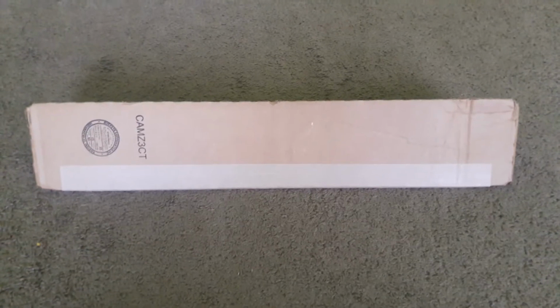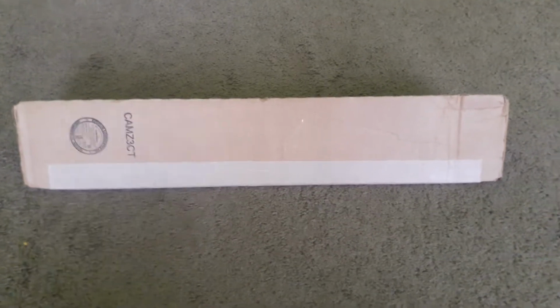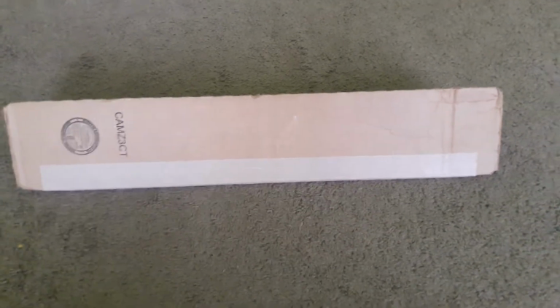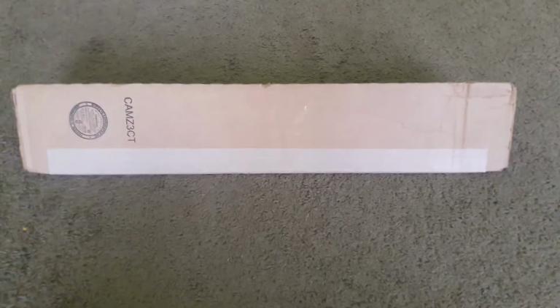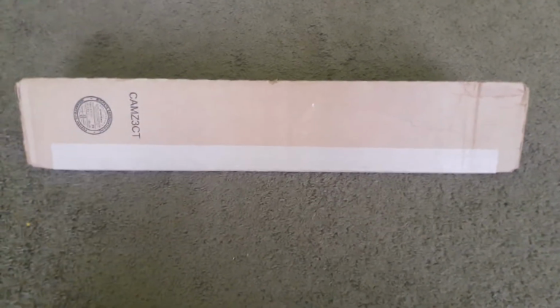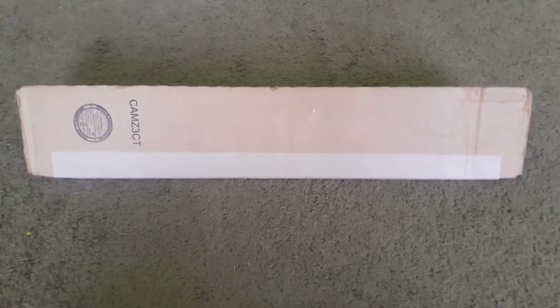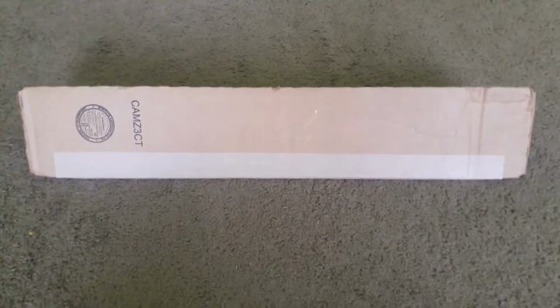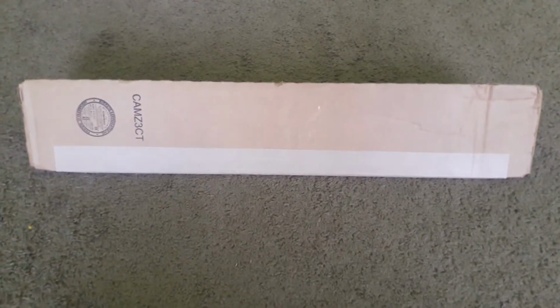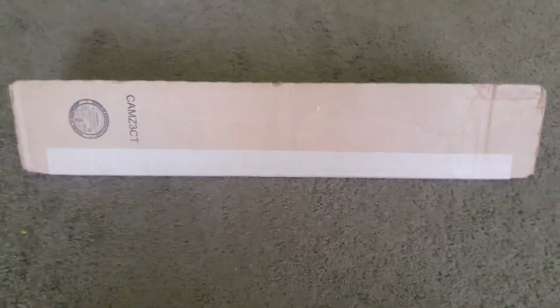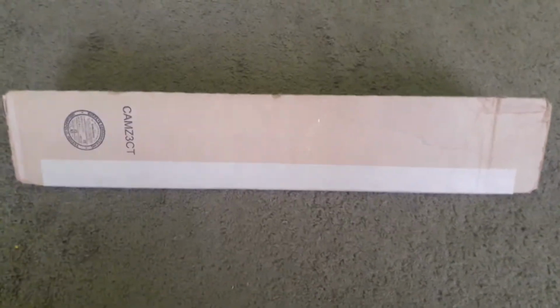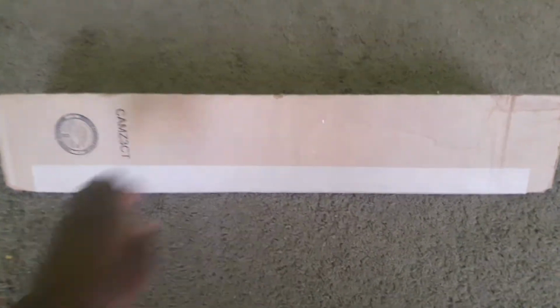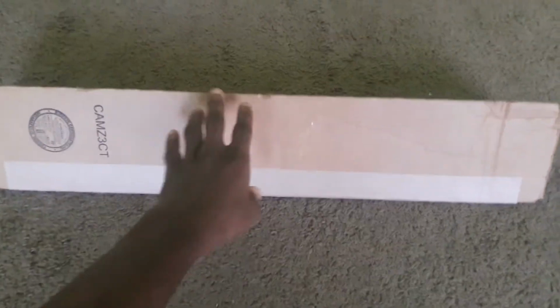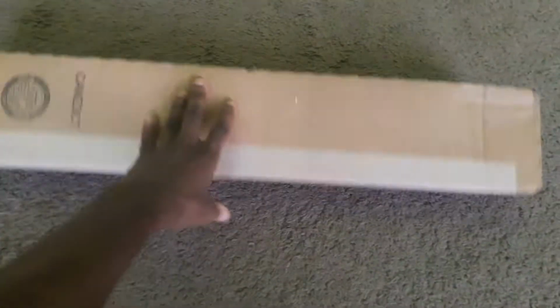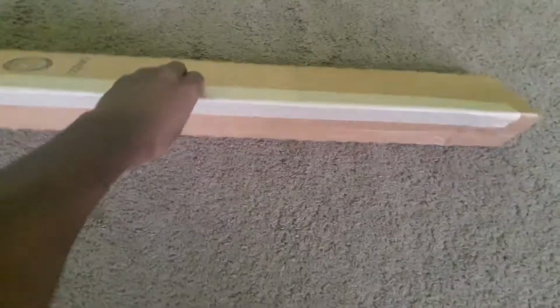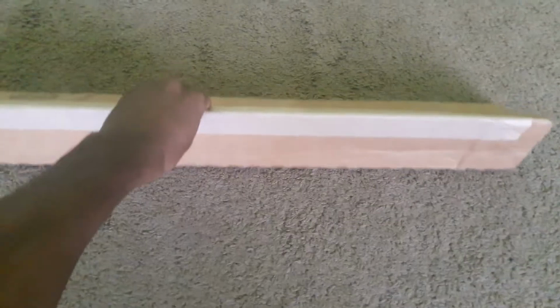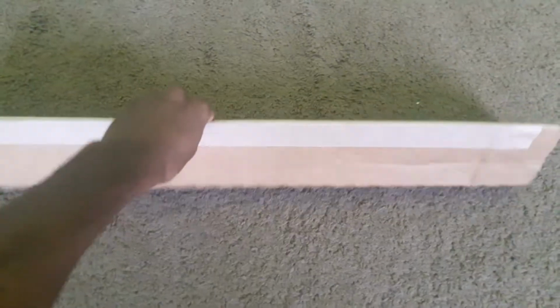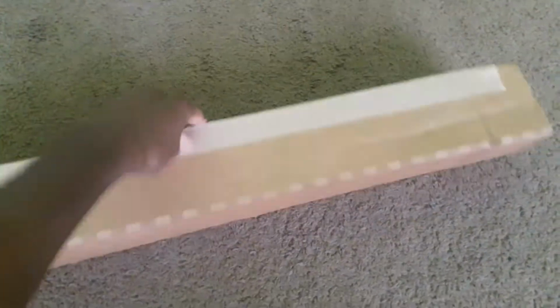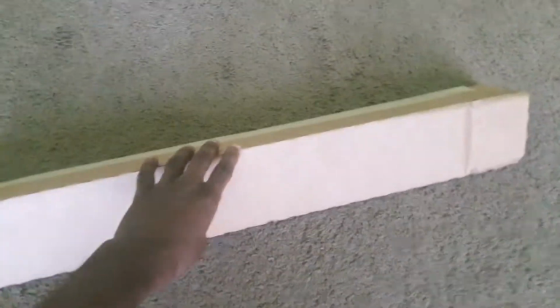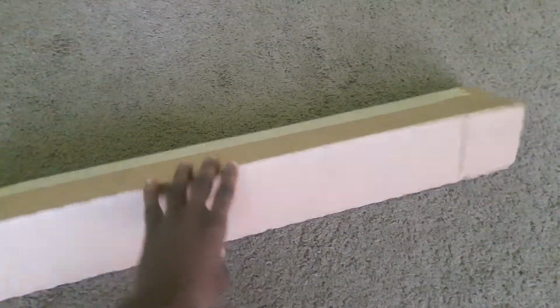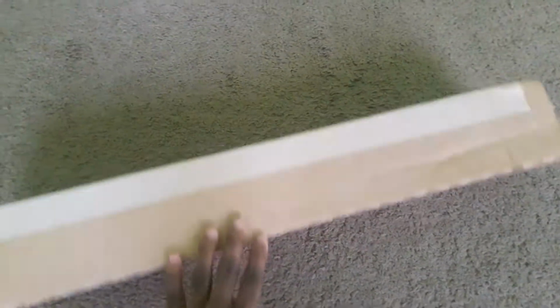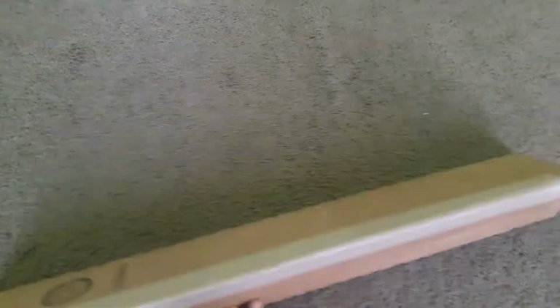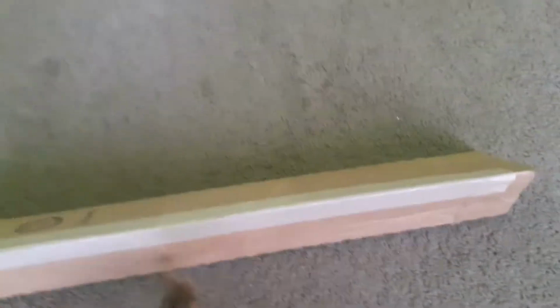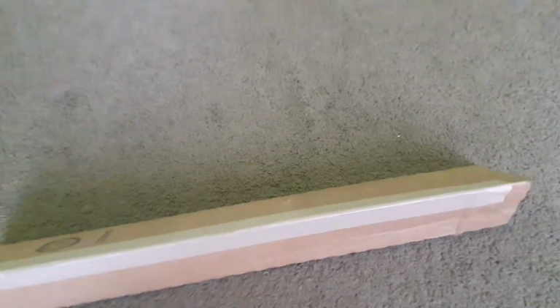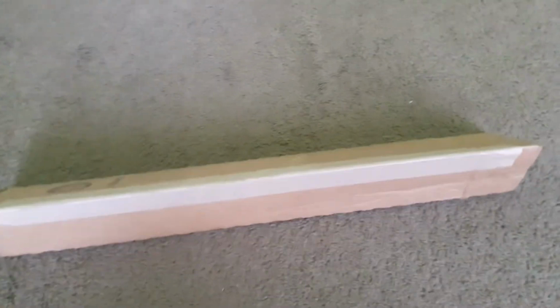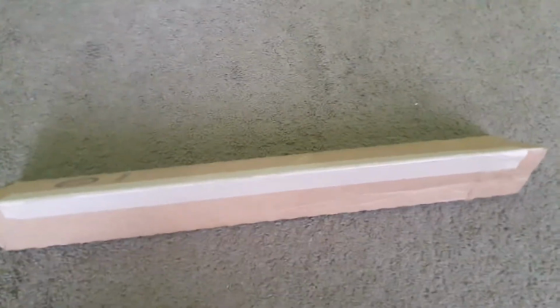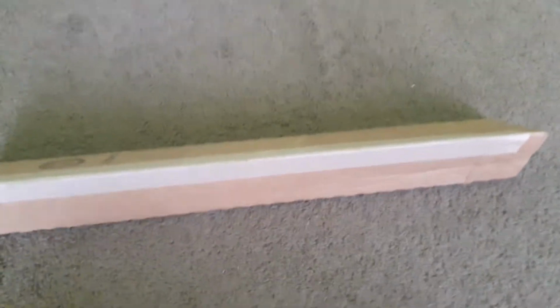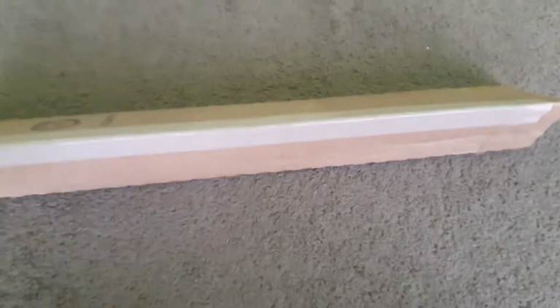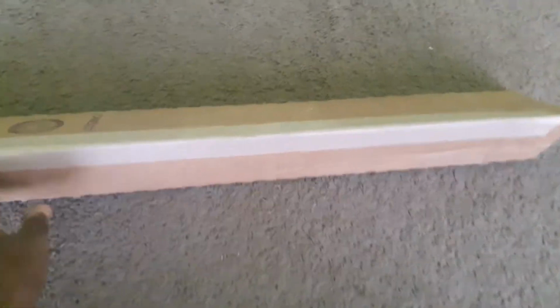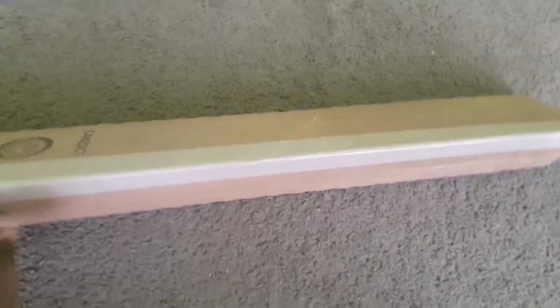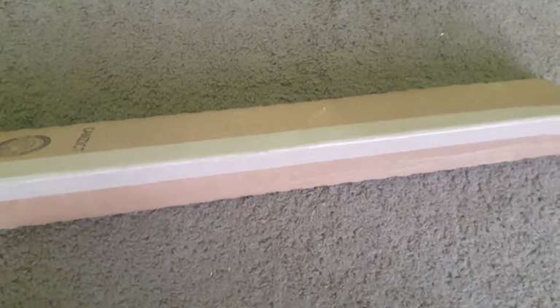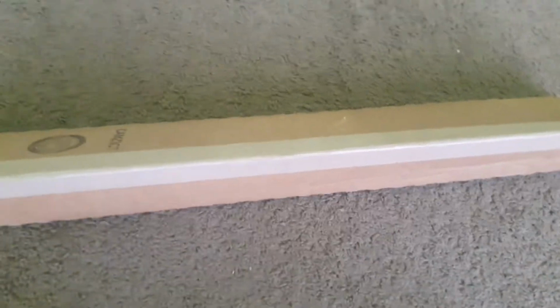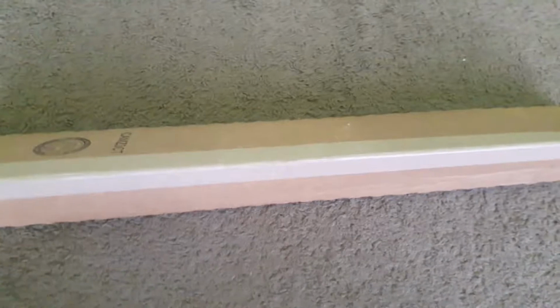Hey everybody, what's going on? TMOGH here and I got a box right here. I'm gonna open it and show you what's inside, so let's get started.